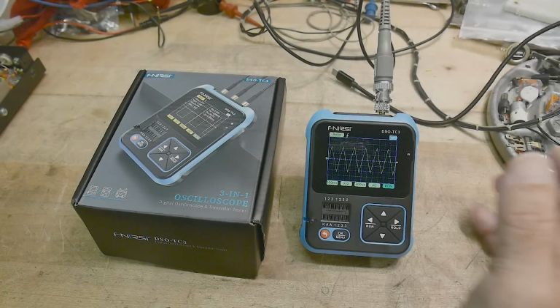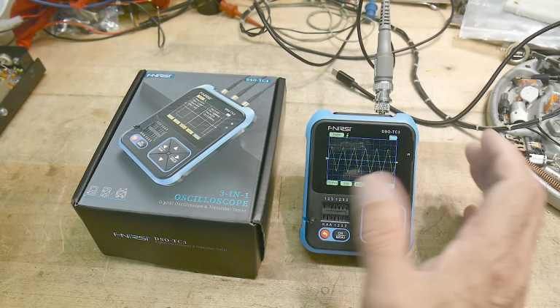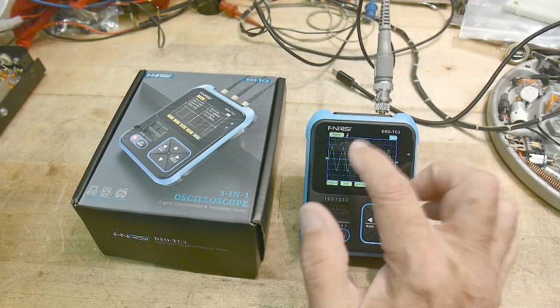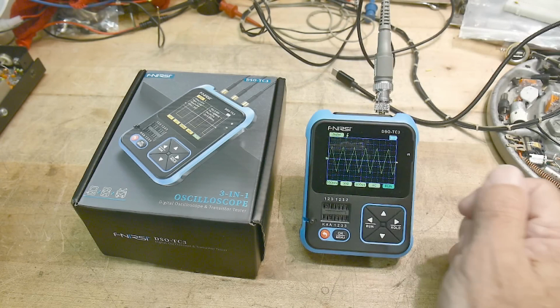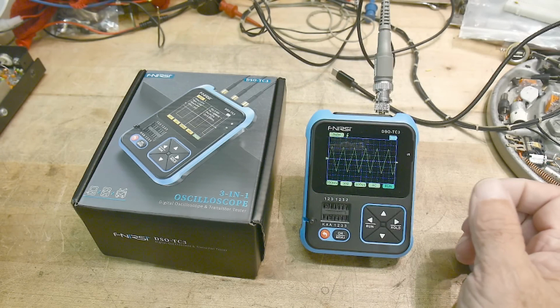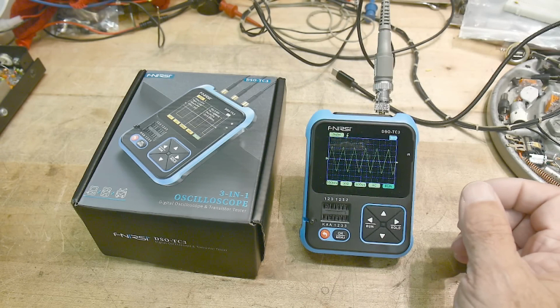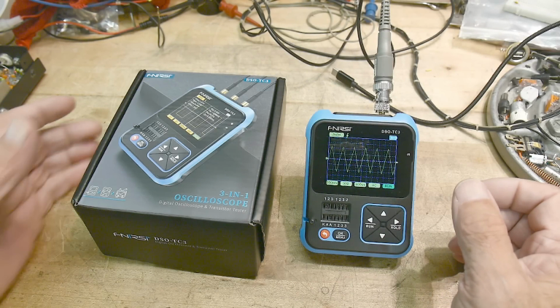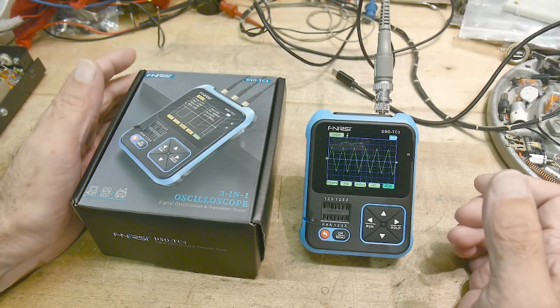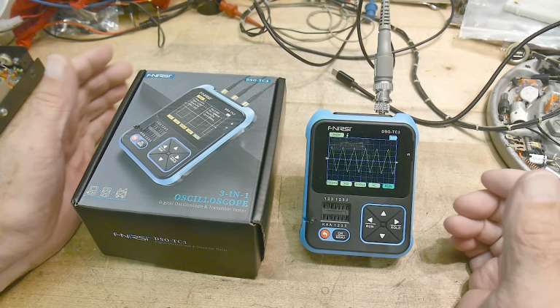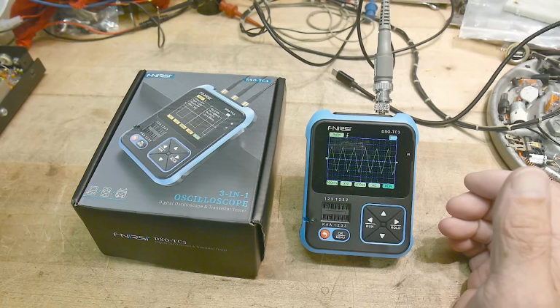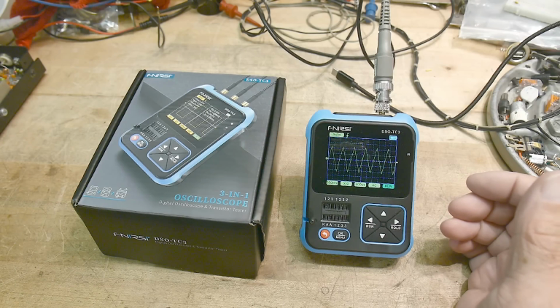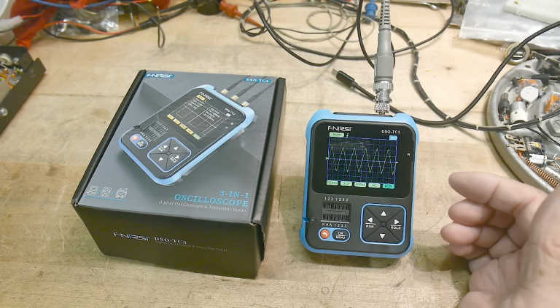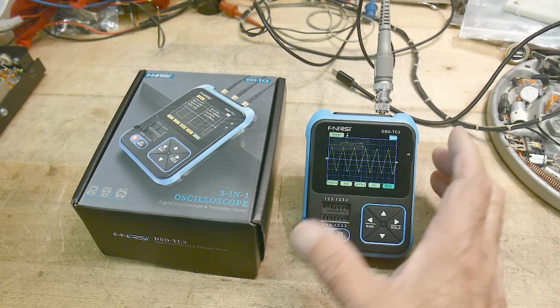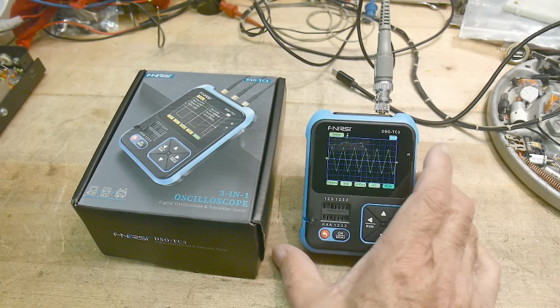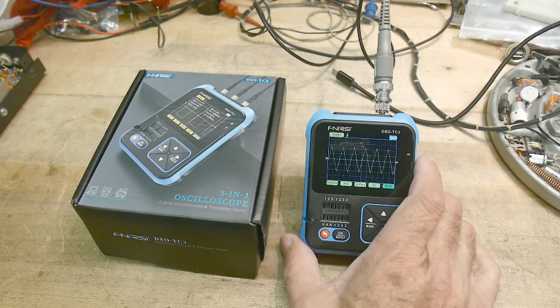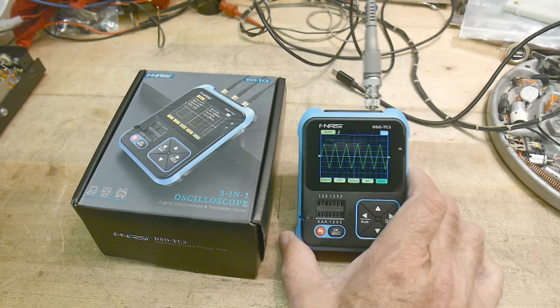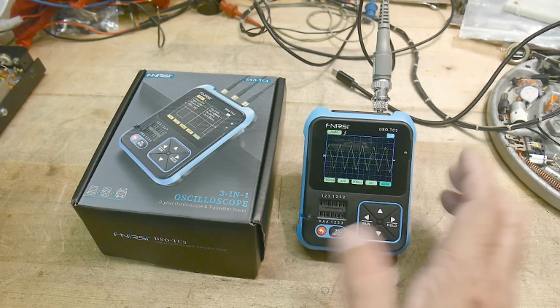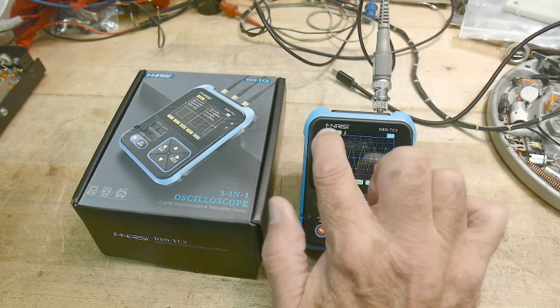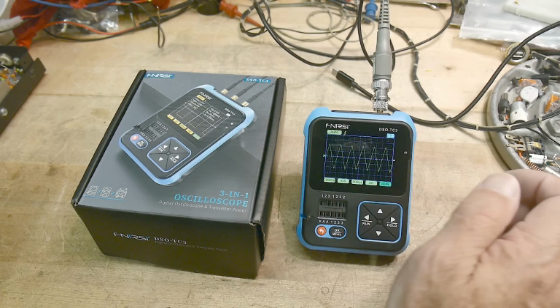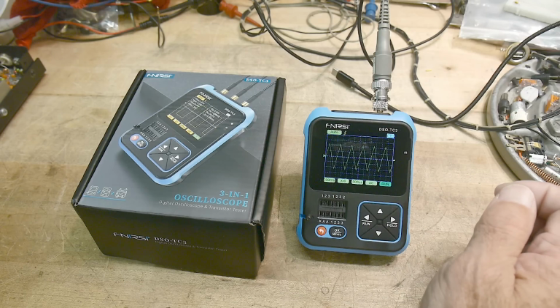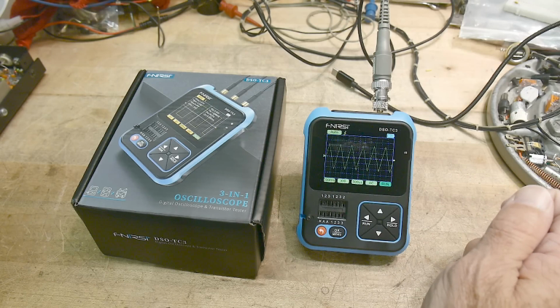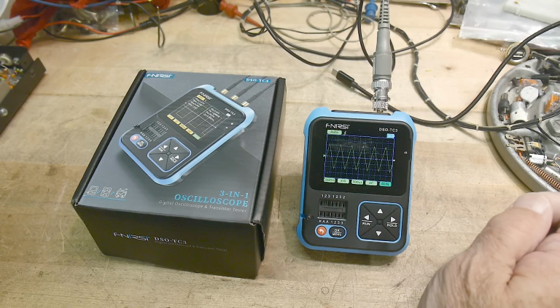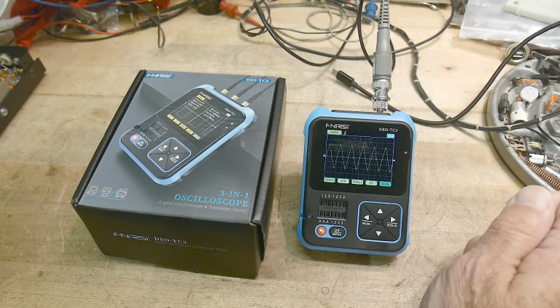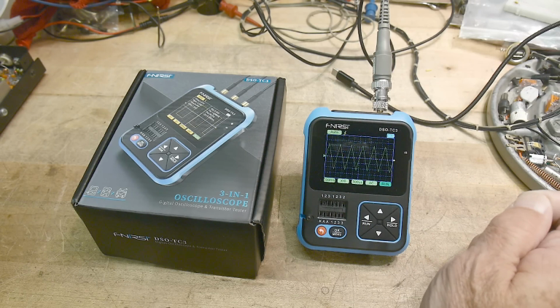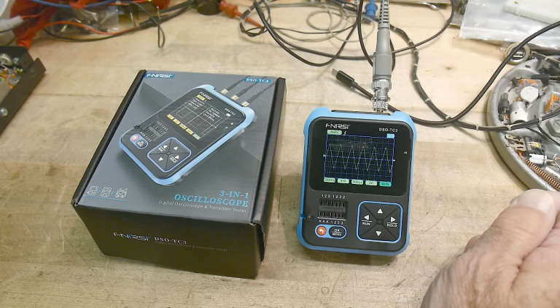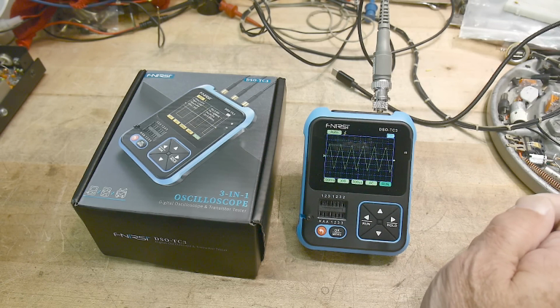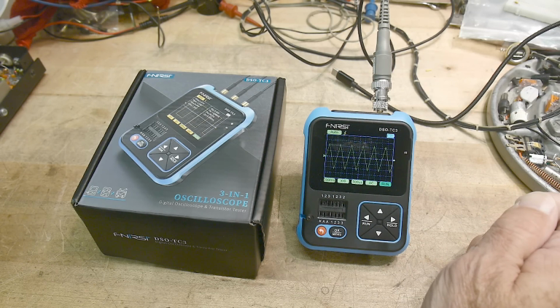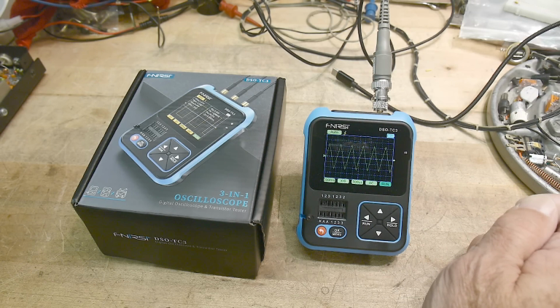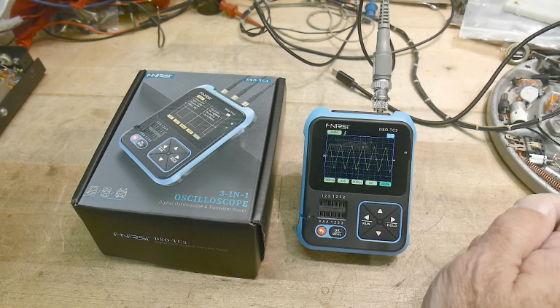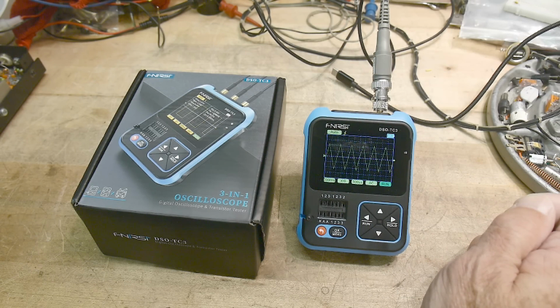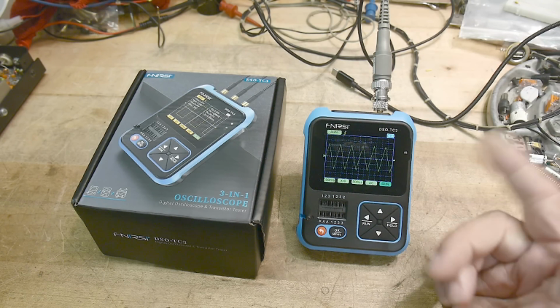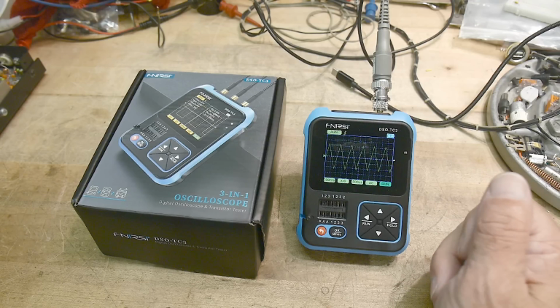This was sent into the channel by Banggood, so it's here for a review. It's a cute little toy. It is an FNIRSI — I can't quite pronounce their name, I don't know if you actually can.